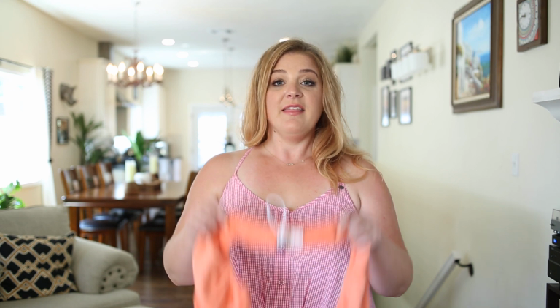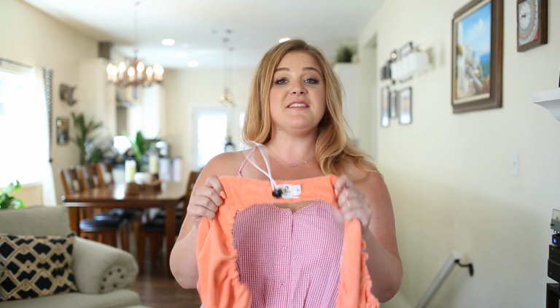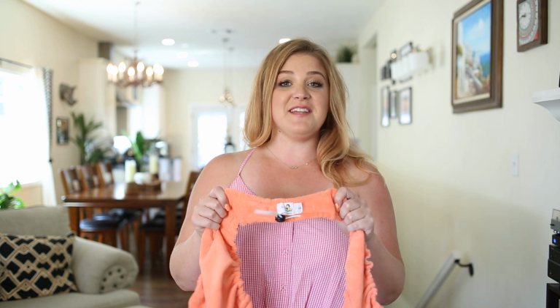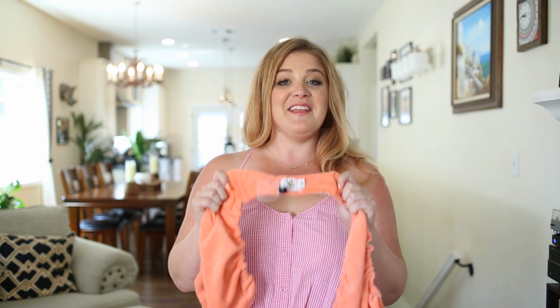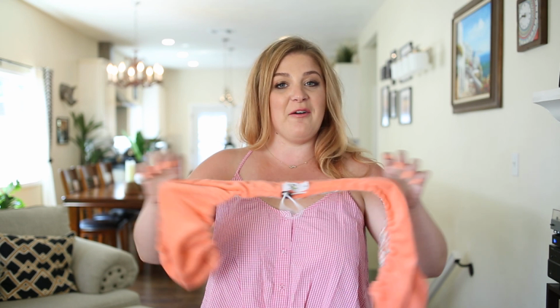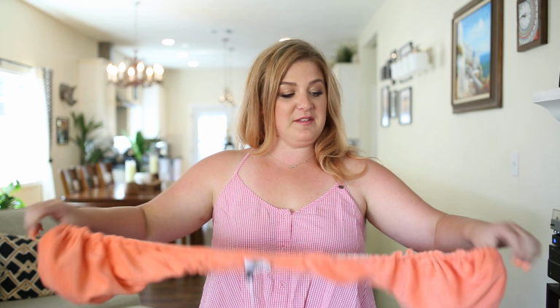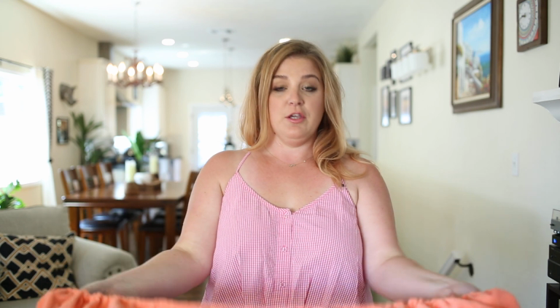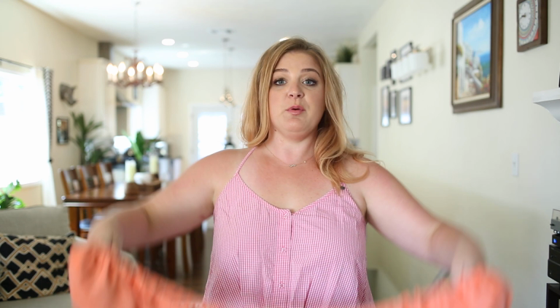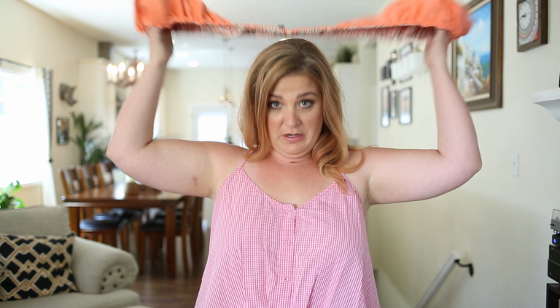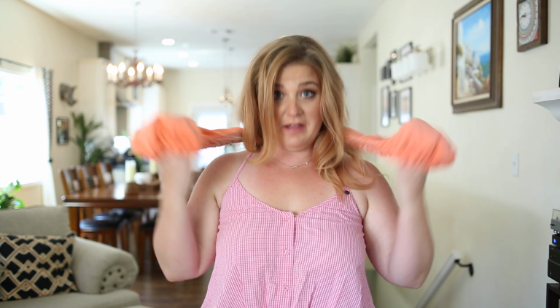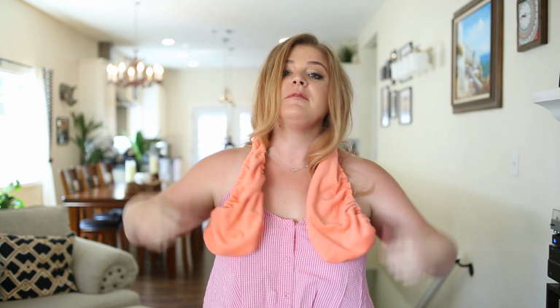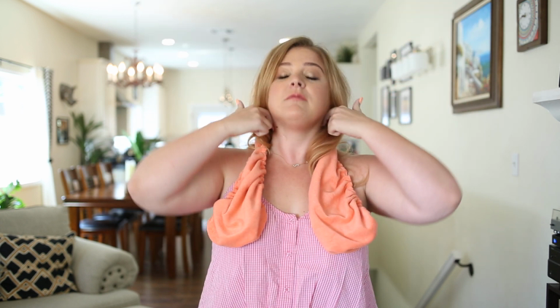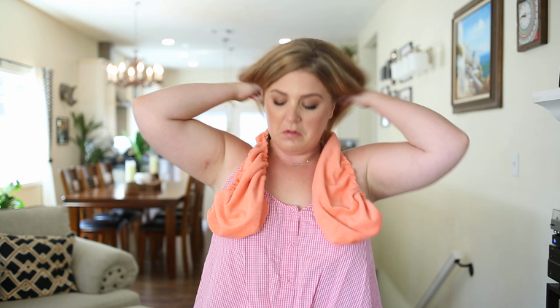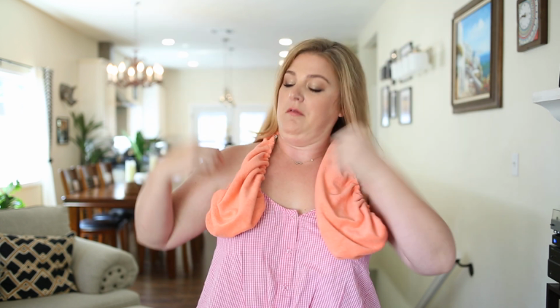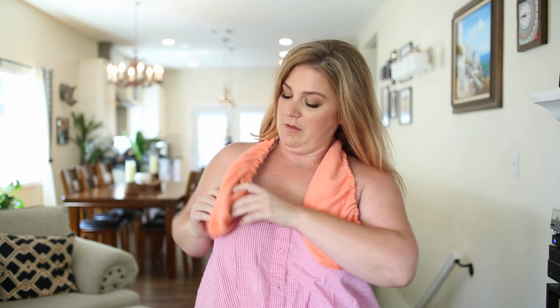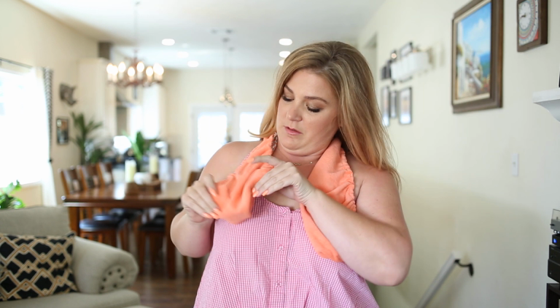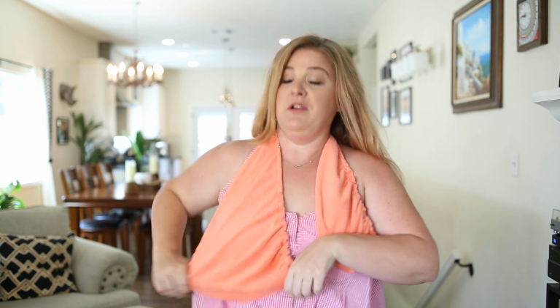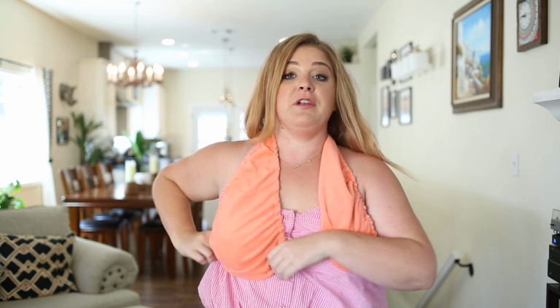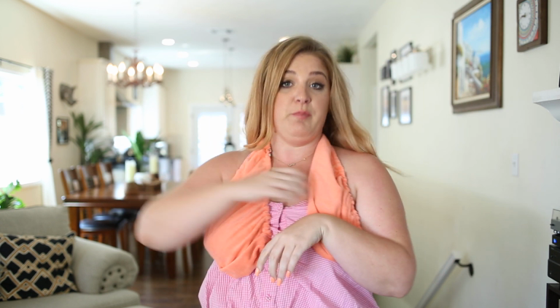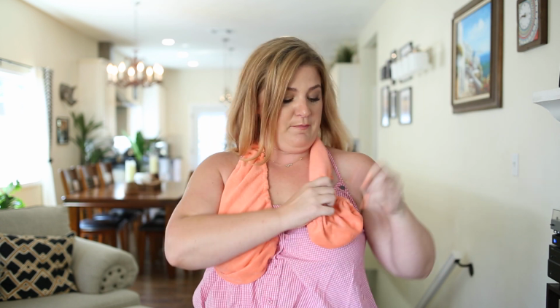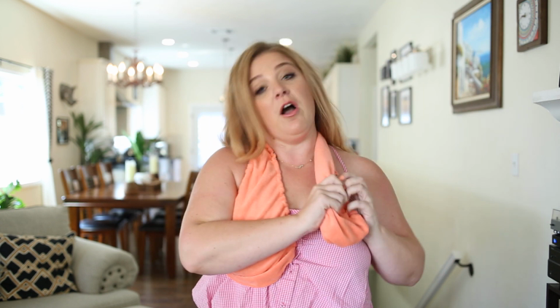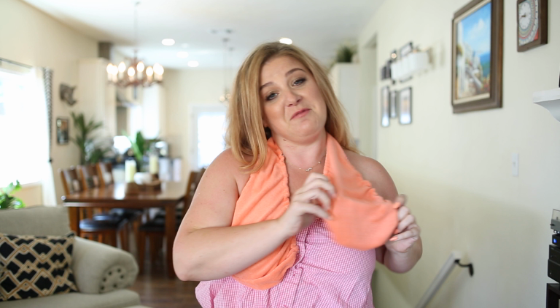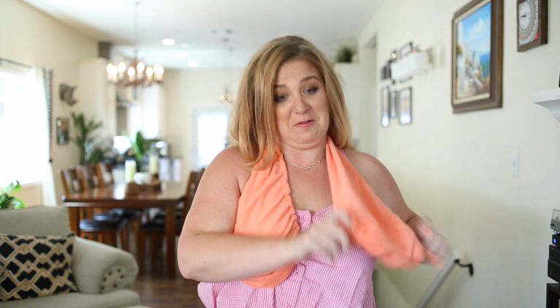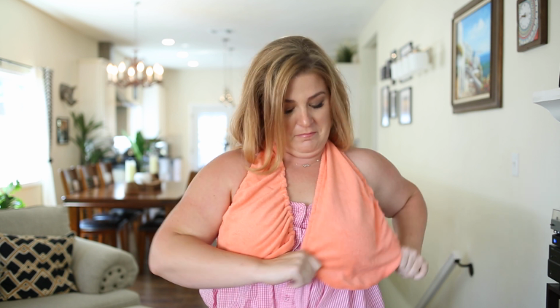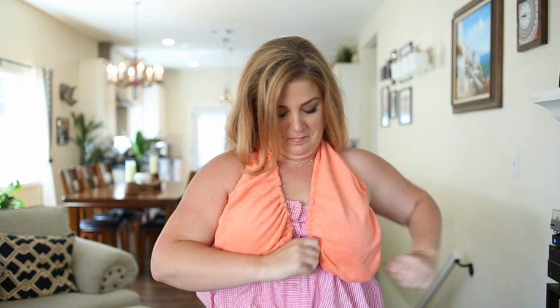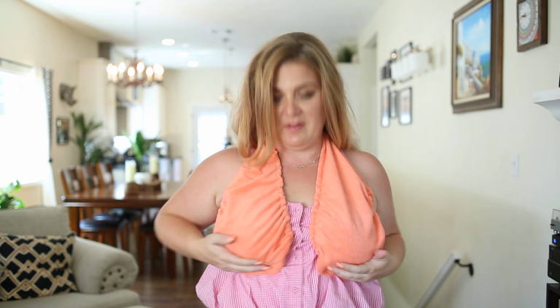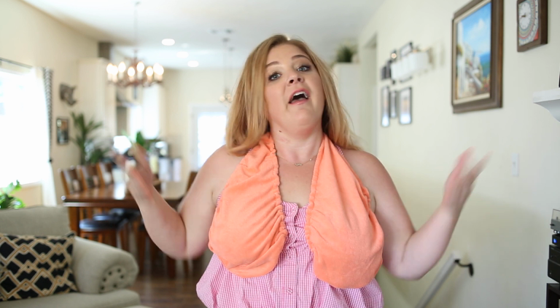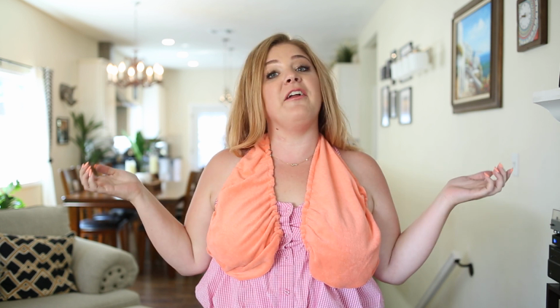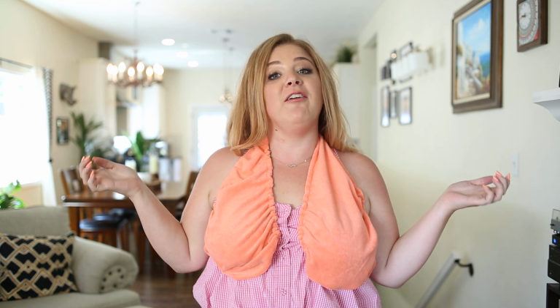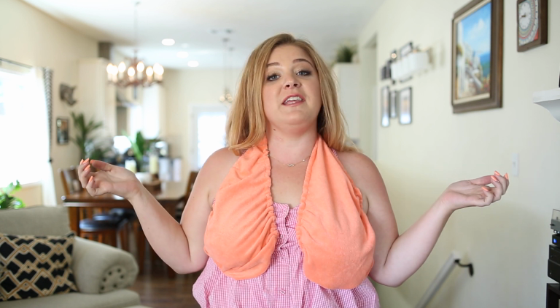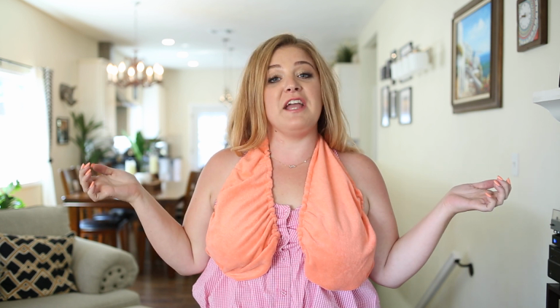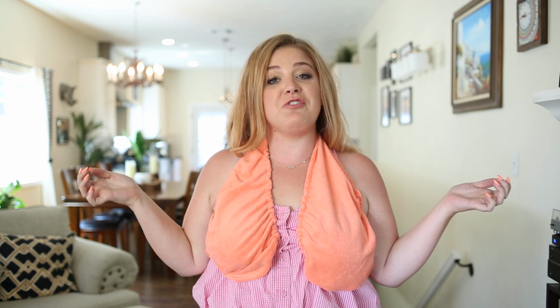This is the Tata Towel and this is how it works. You just put it around your neck, you hook it under each boob, obviously without clothes on, and there you go. Keeps you high, keeps you dry.